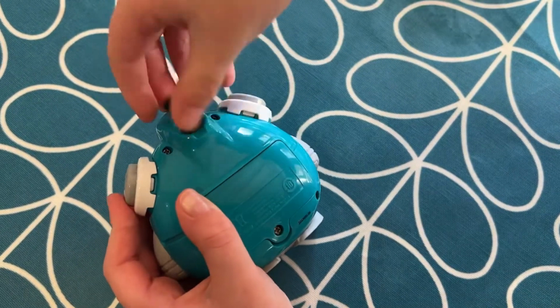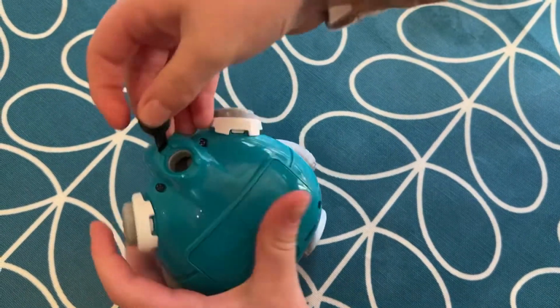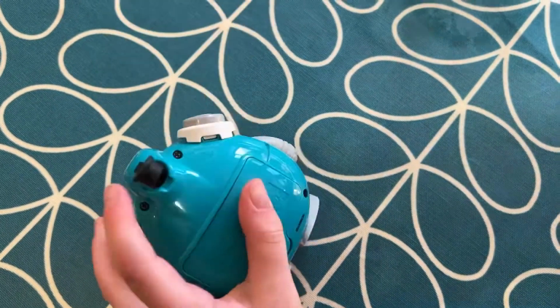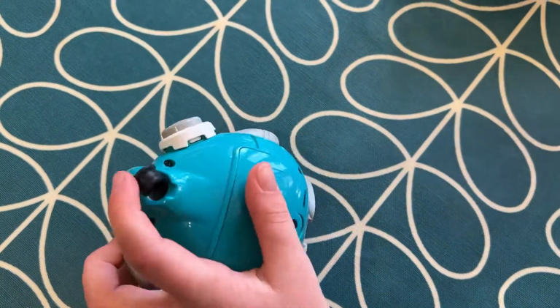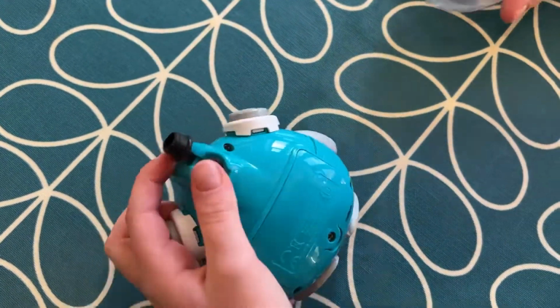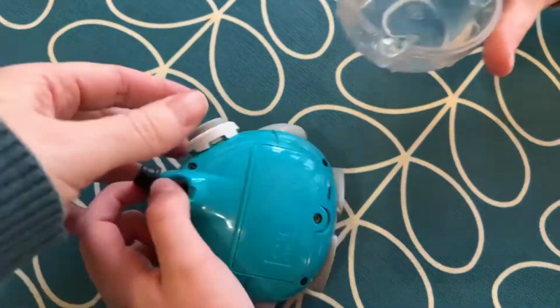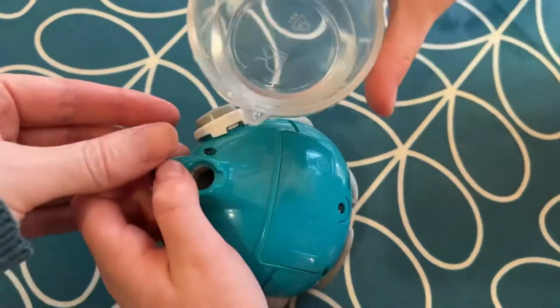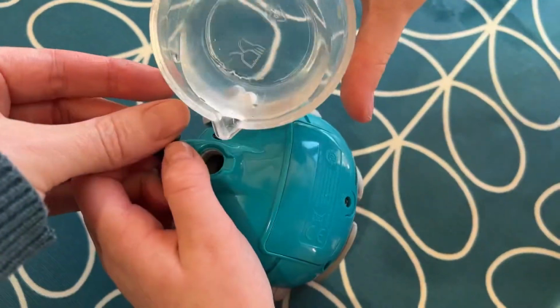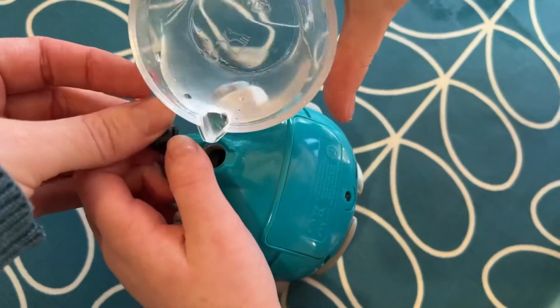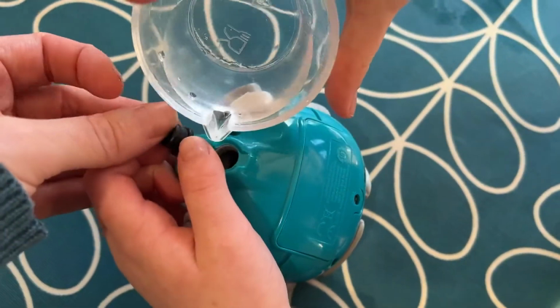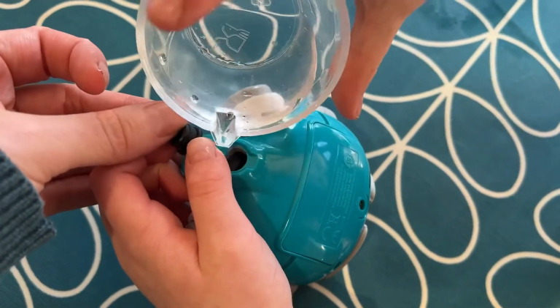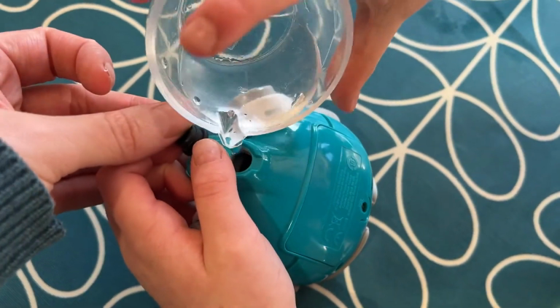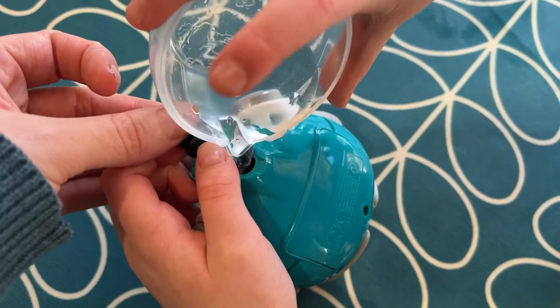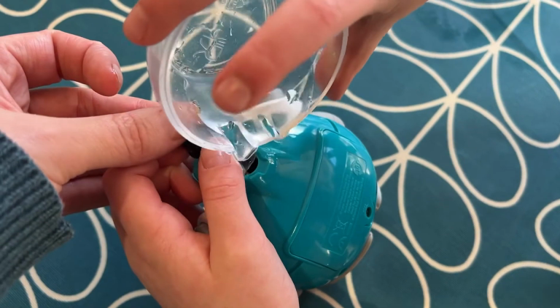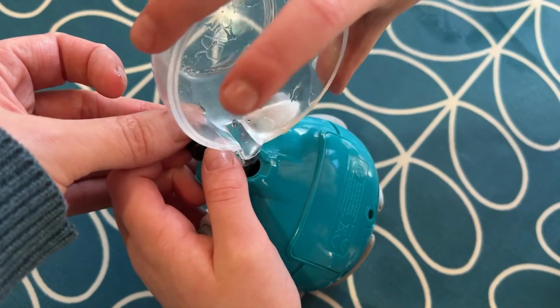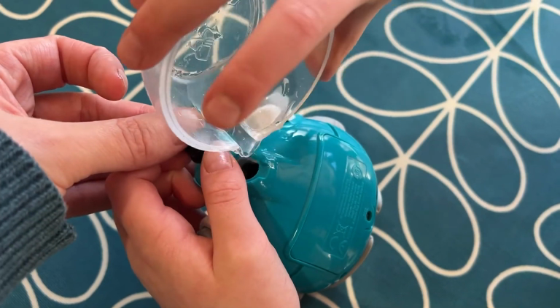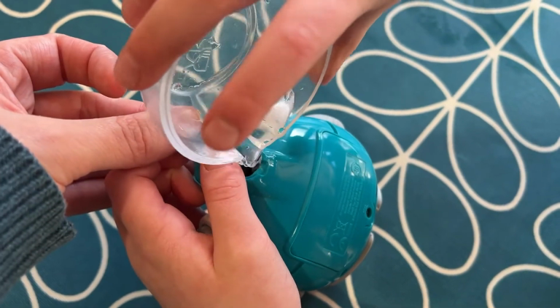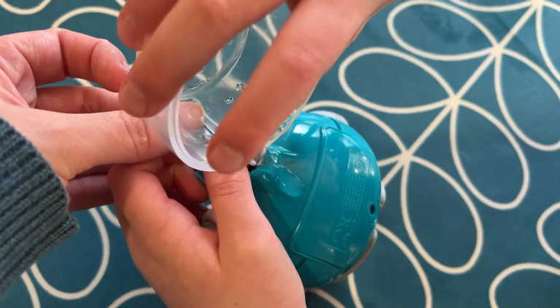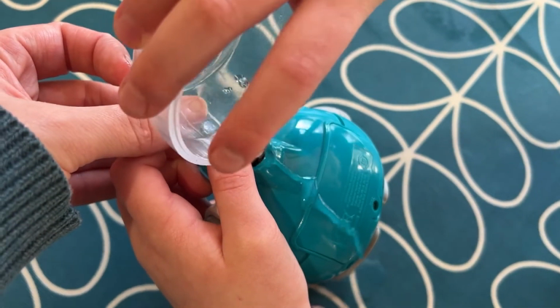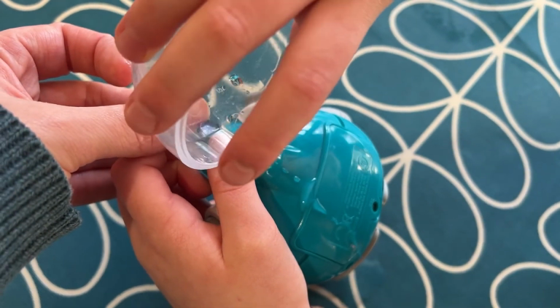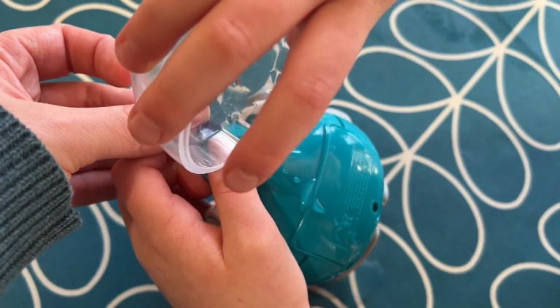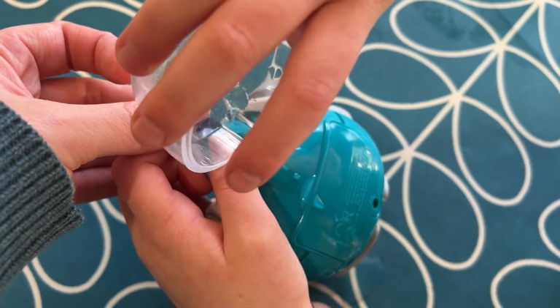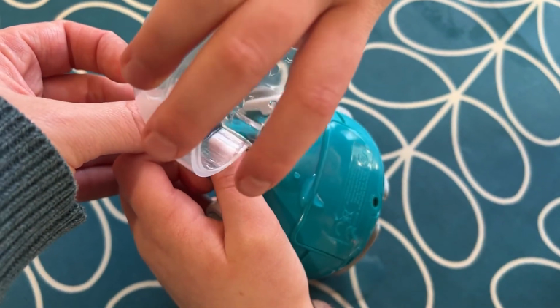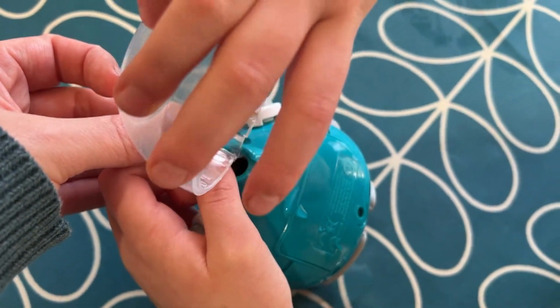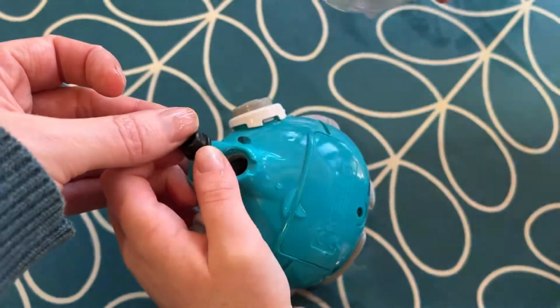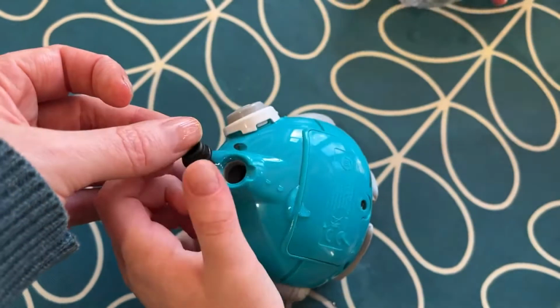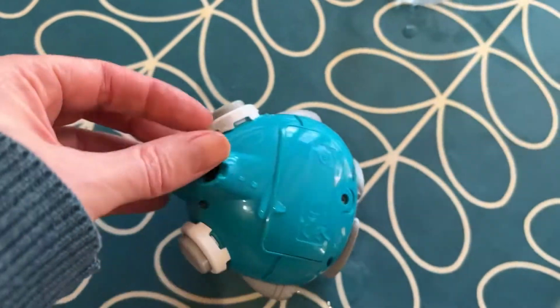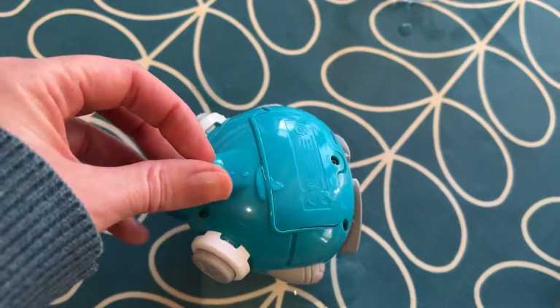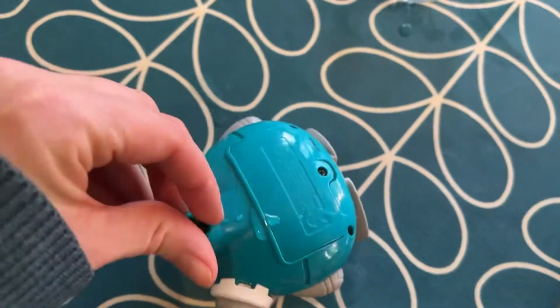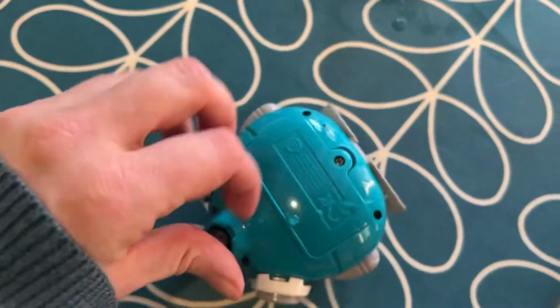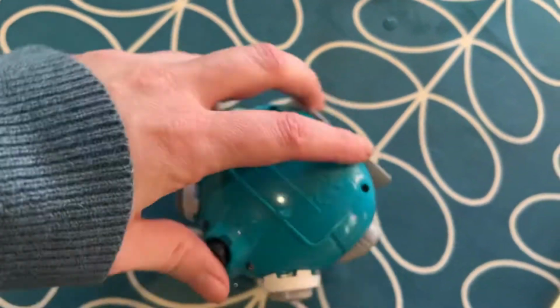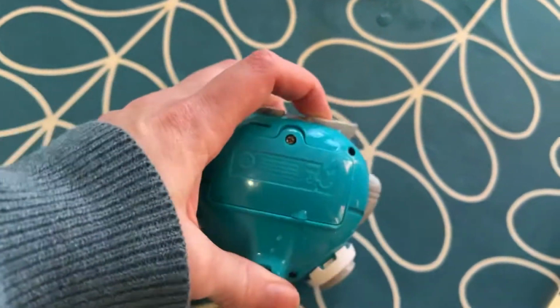It needs two AAA batteries which you screw in the back, and then you open the stopper on top and pour some water in. It doesn't seem to mind if it gets wet on the outside.